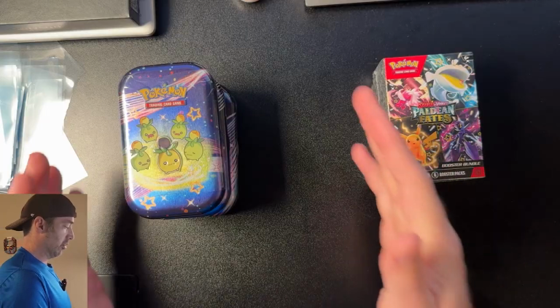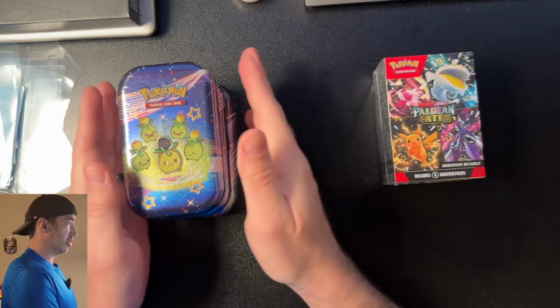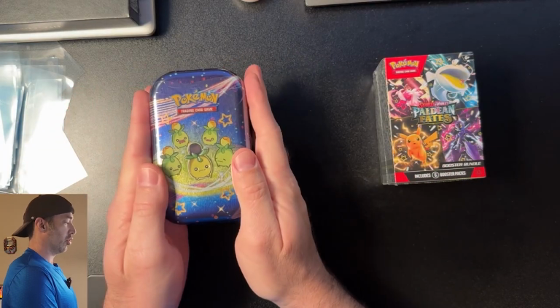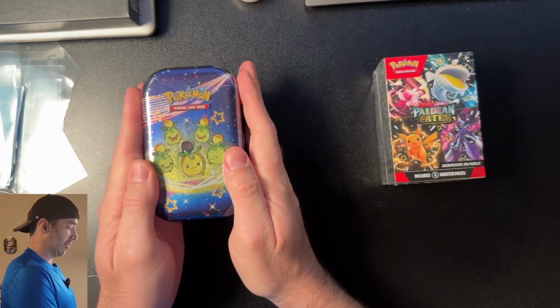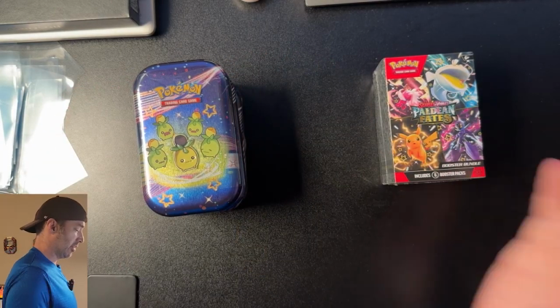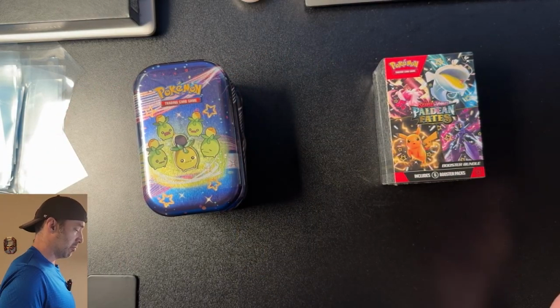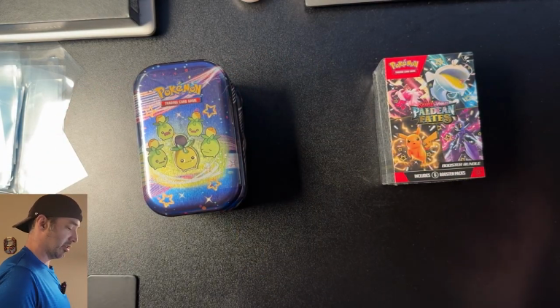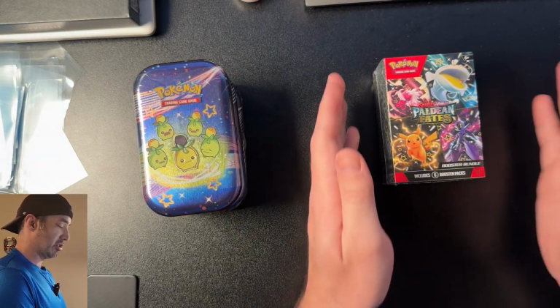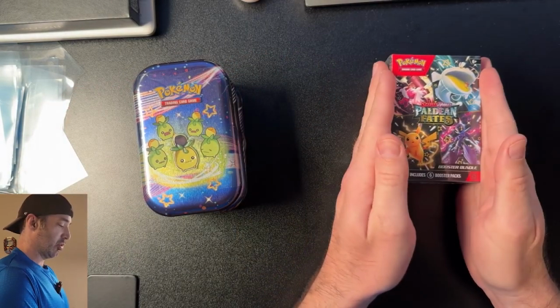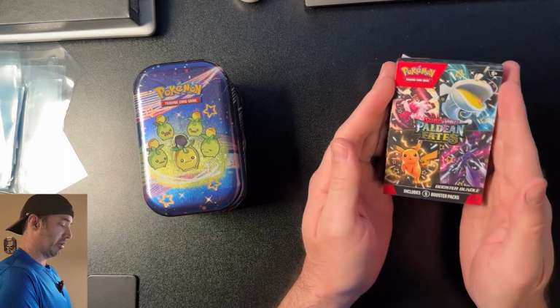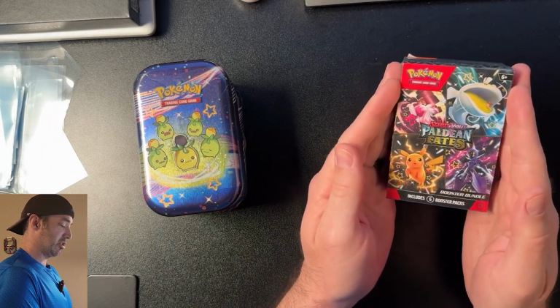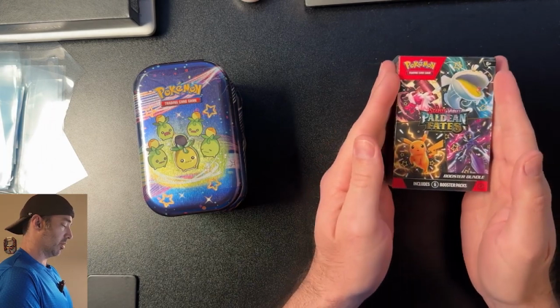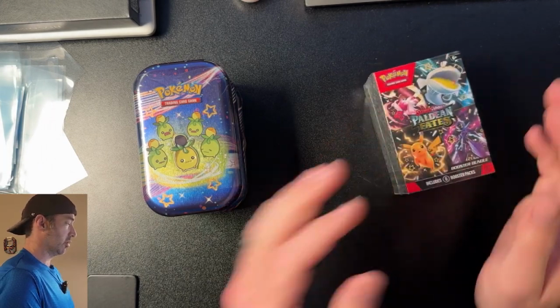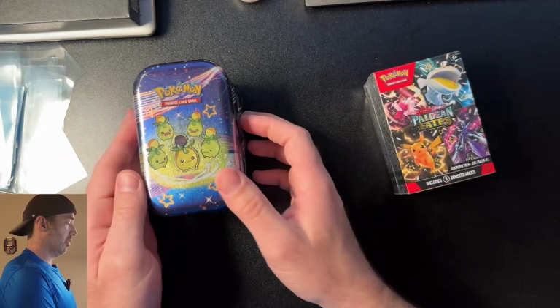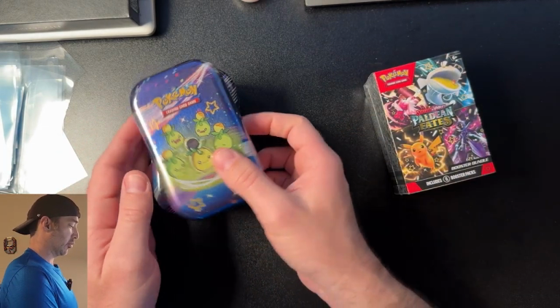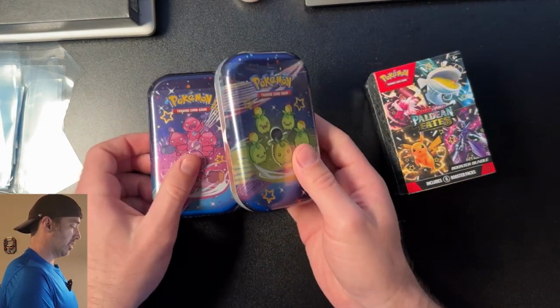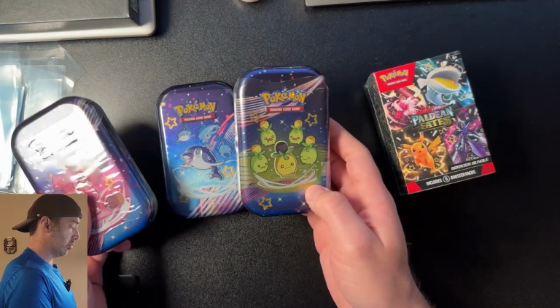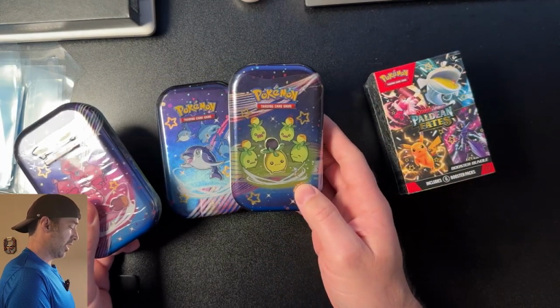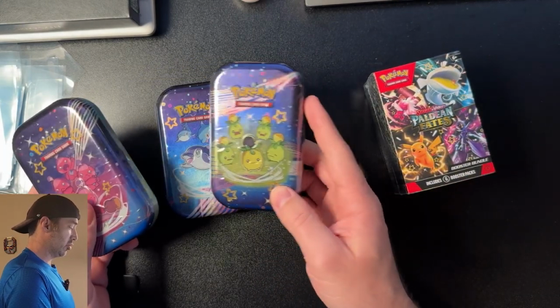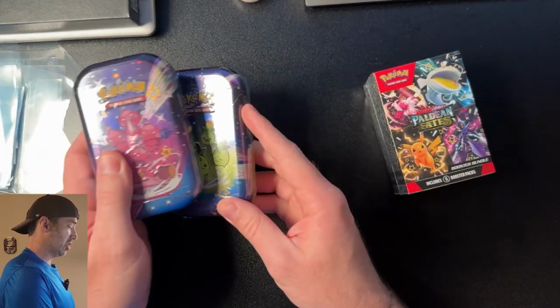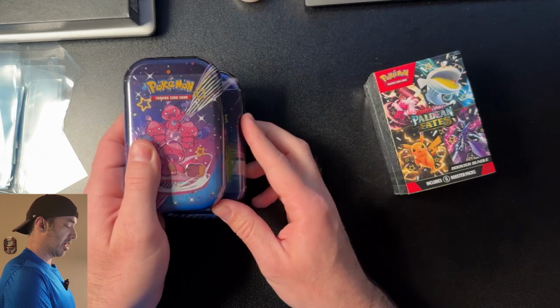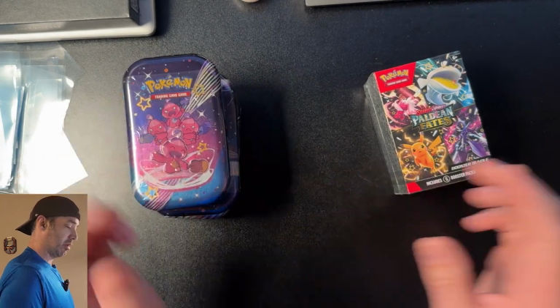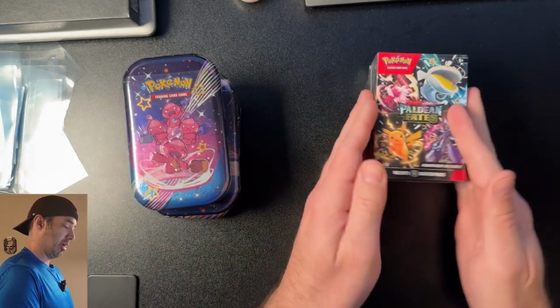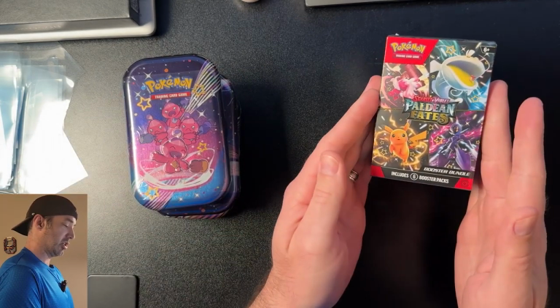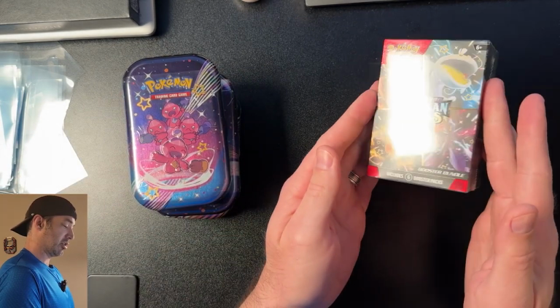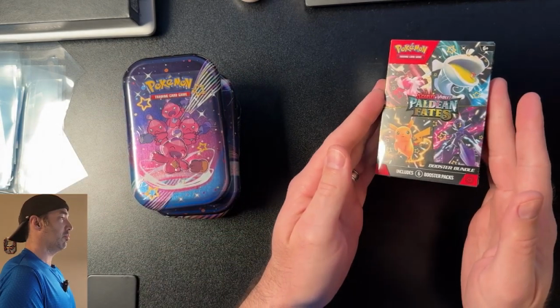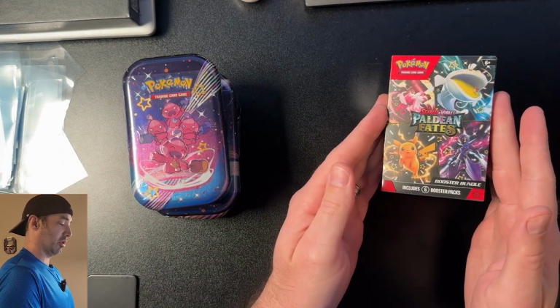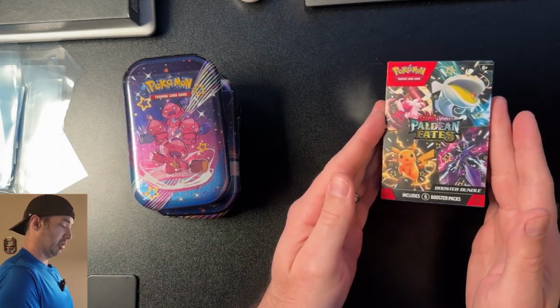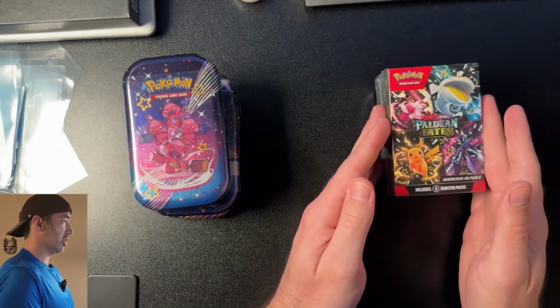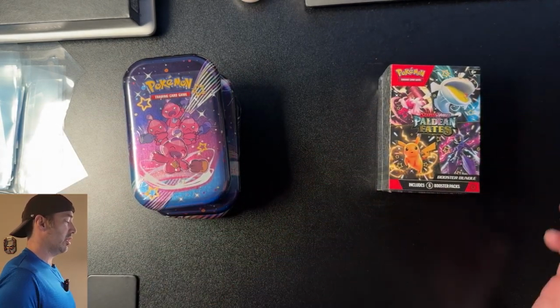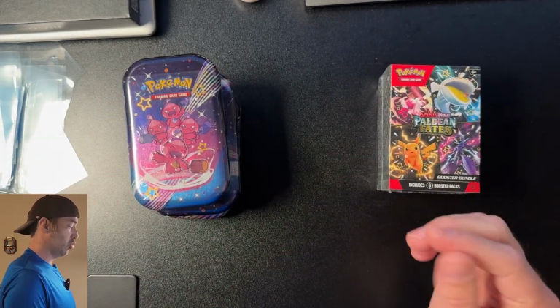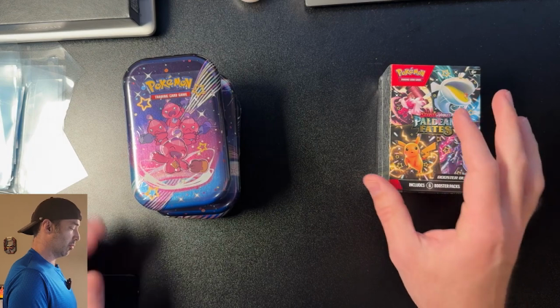In this corner, we have Paldean Fates Mini Tens, and in this corner, we have Paldean Fates Booster Bundles. I've got three Mini Tens with two packs each, totaling six packs, and six packs total in the Booster Bundle. Let's get ready to rumble.